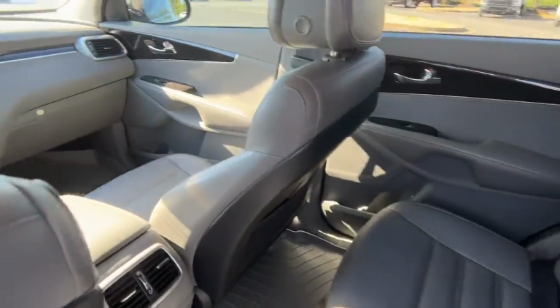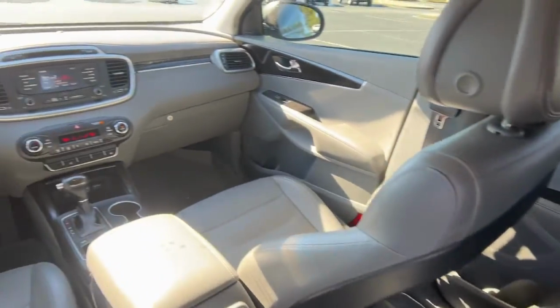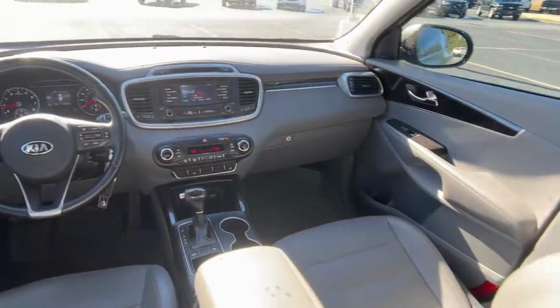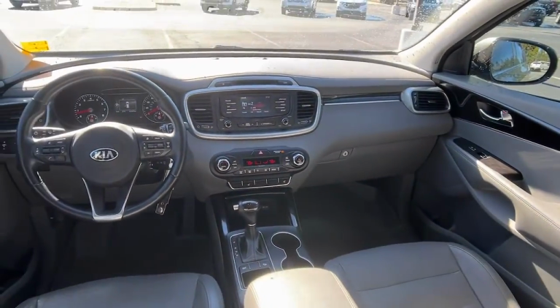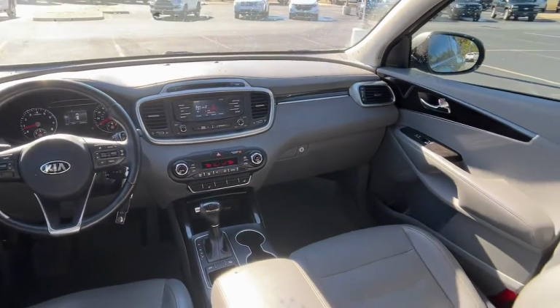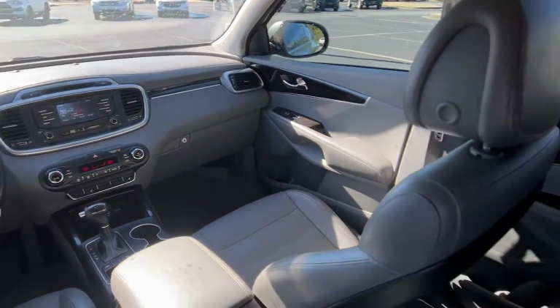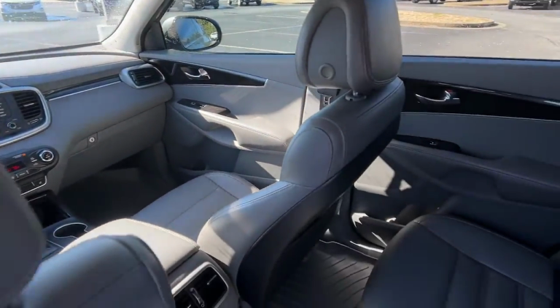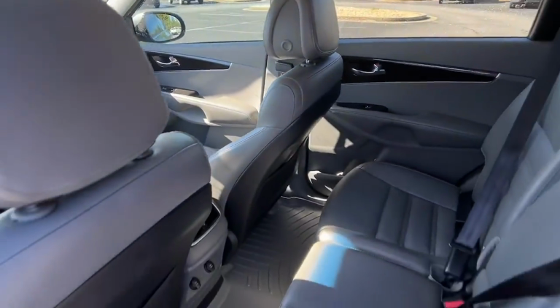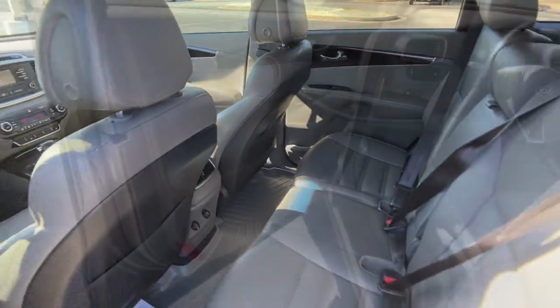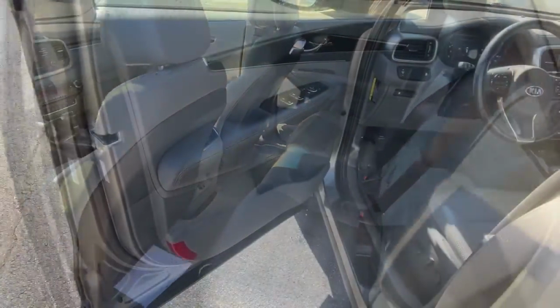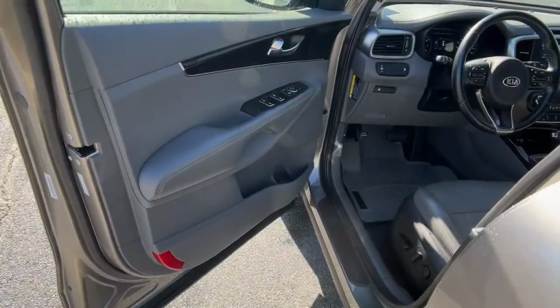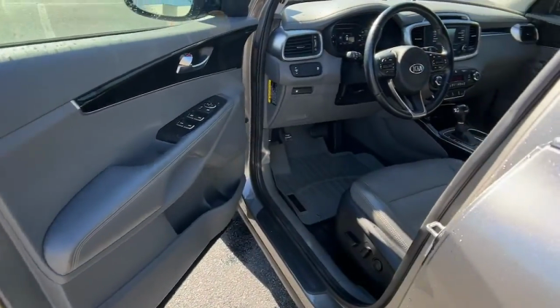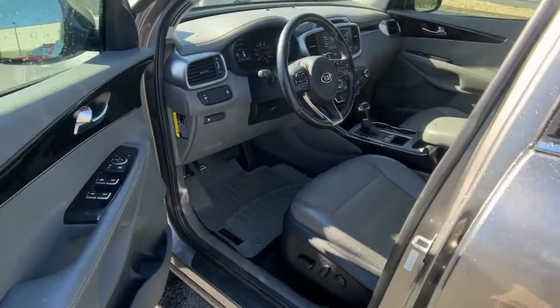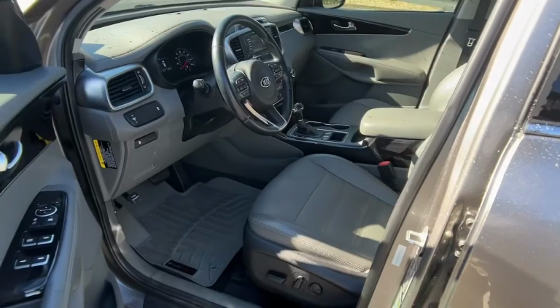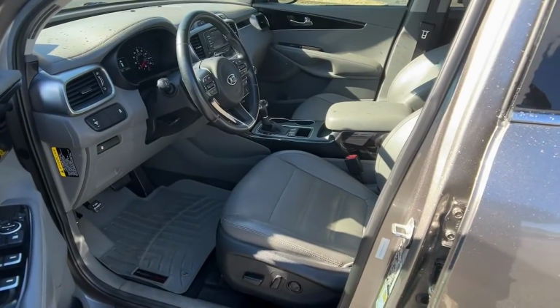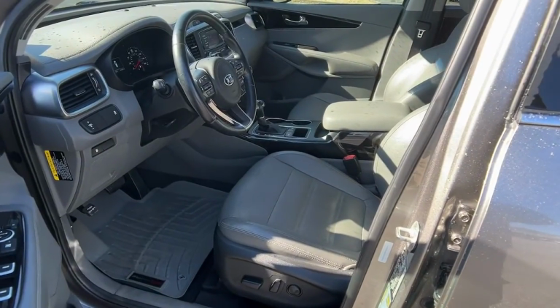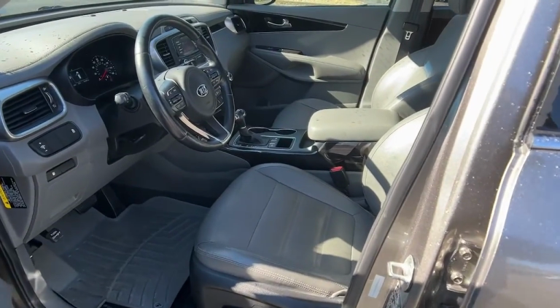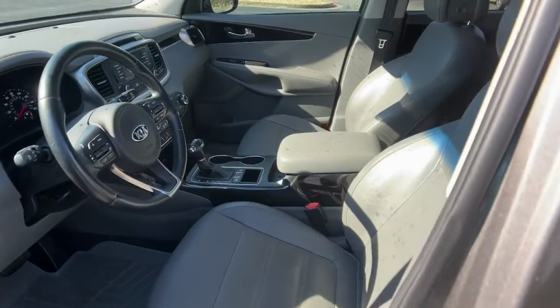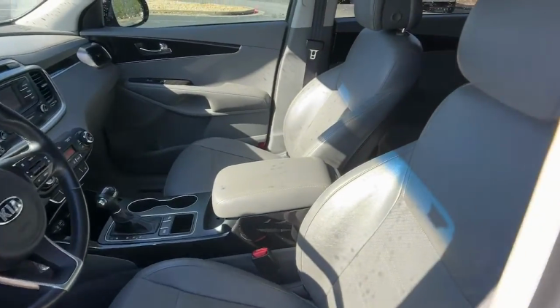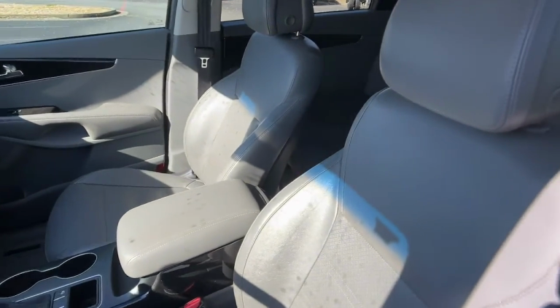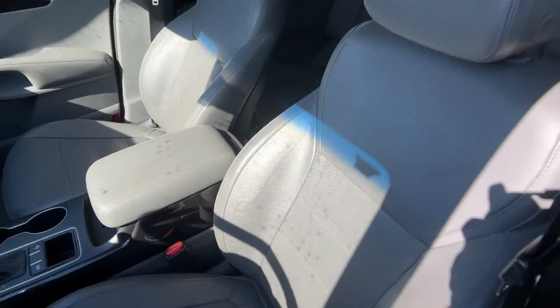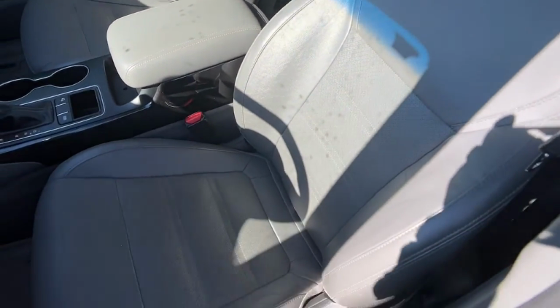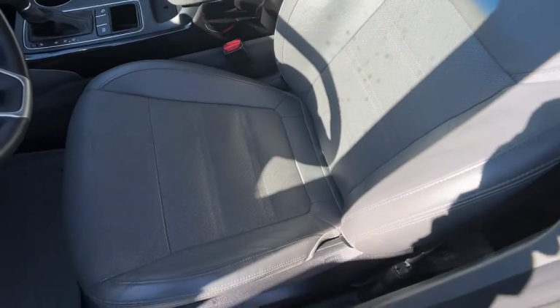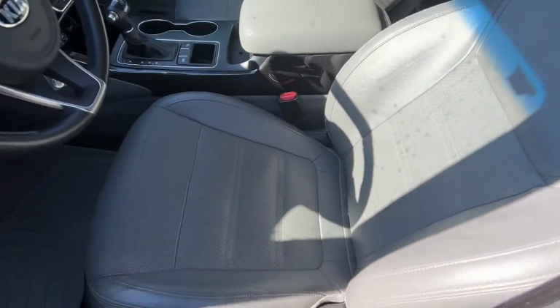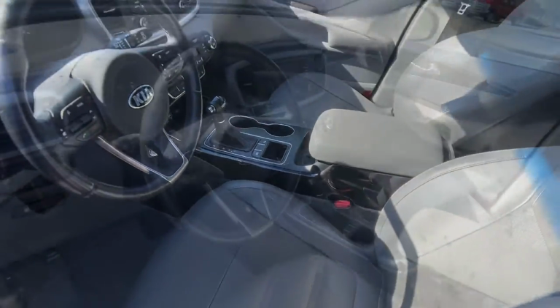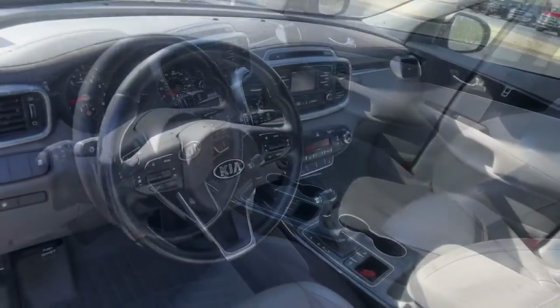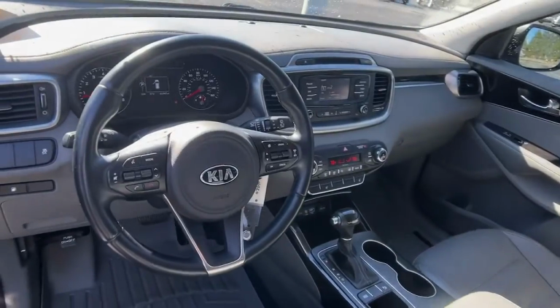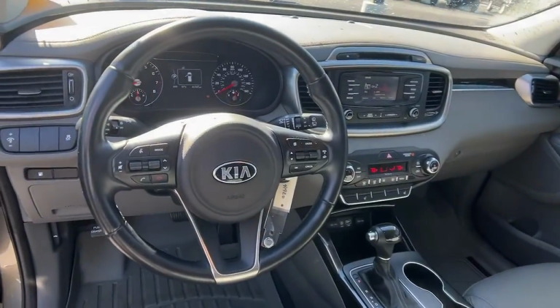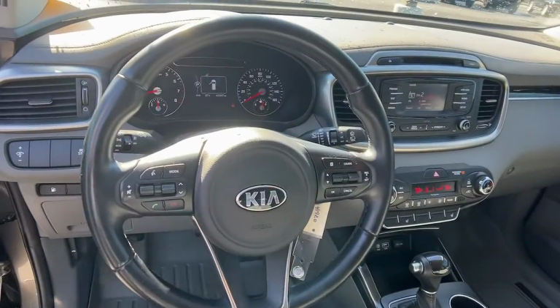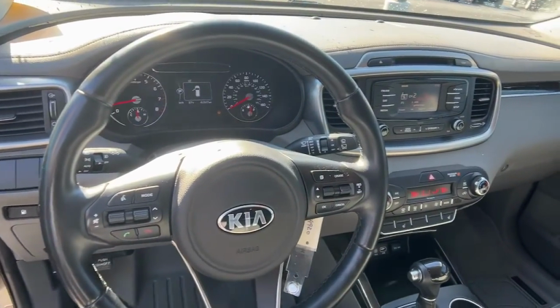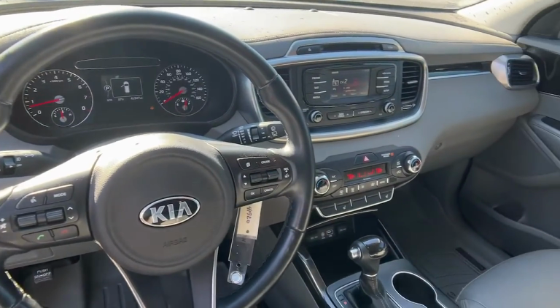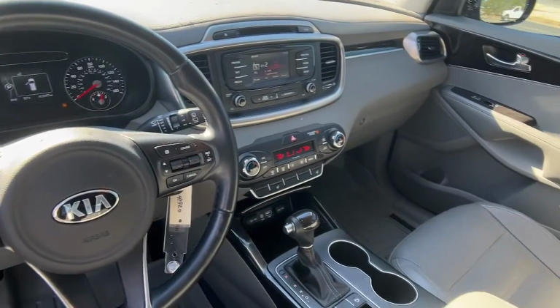Keyless entry, wood grain interior trim, fog lamps, satellite radio, backup camera, heated mirrors, power passenger seat, aluminum wheels, heated front seat, third row seat.